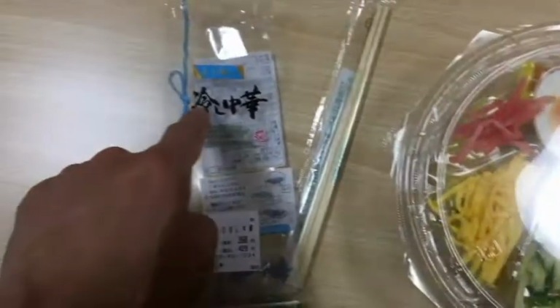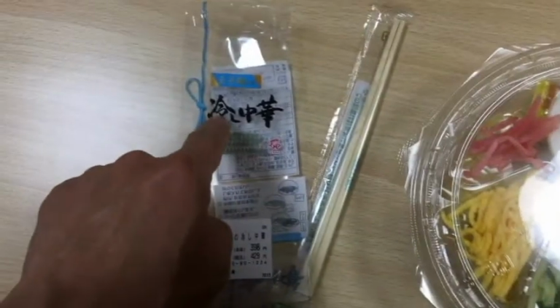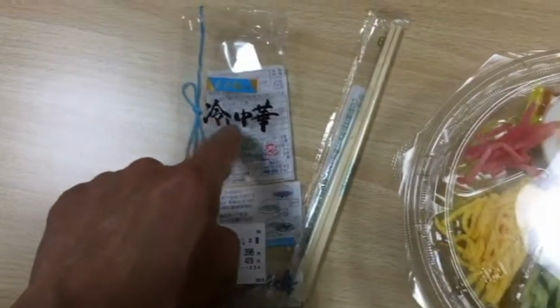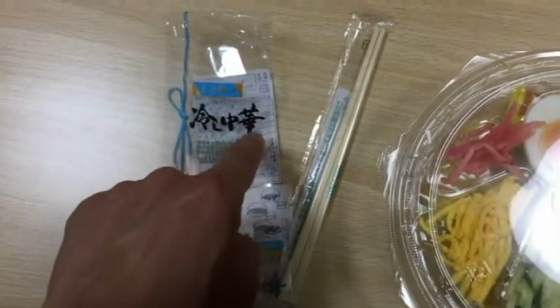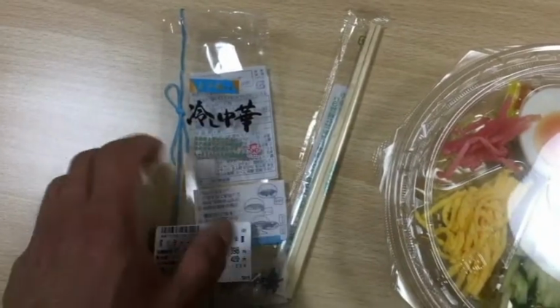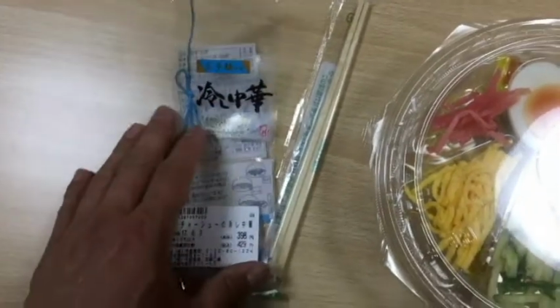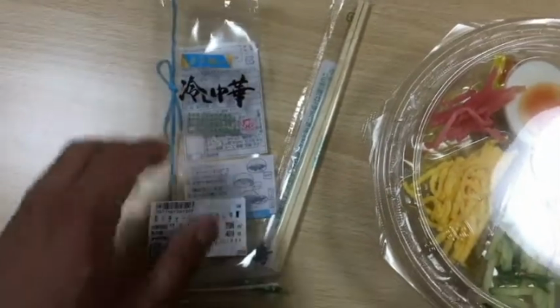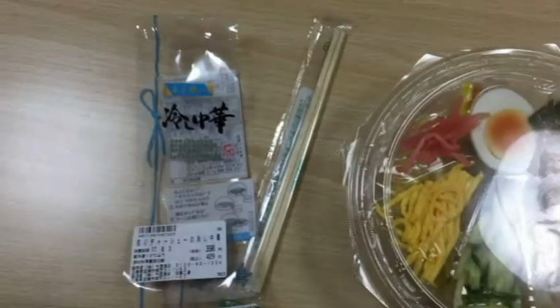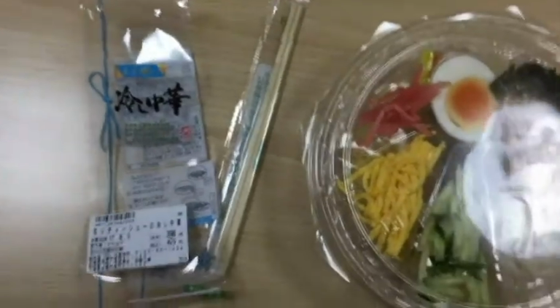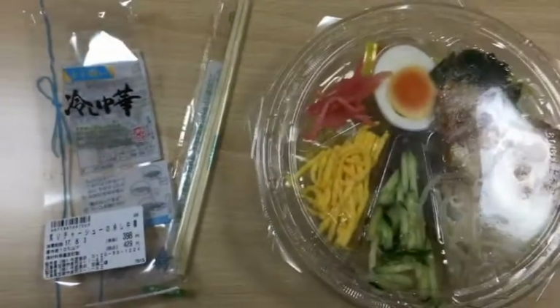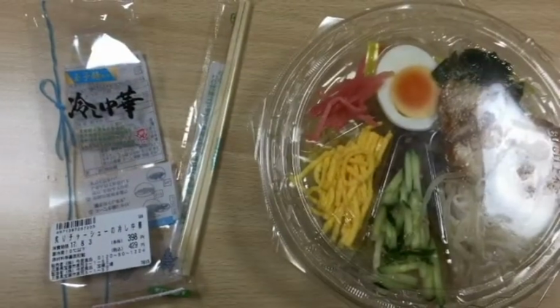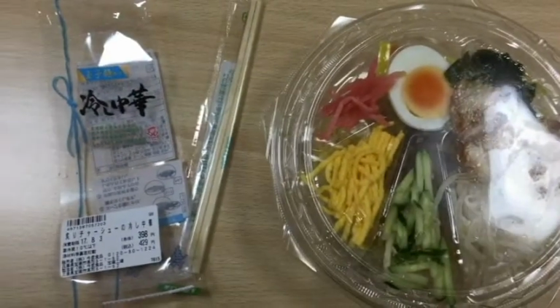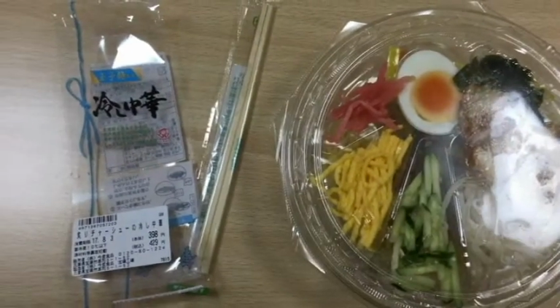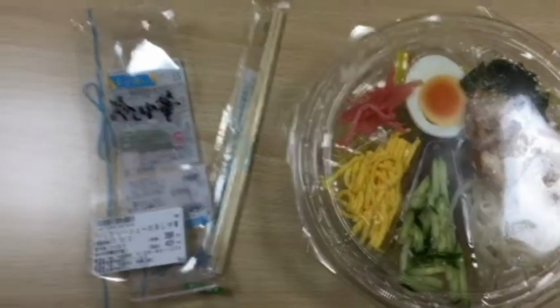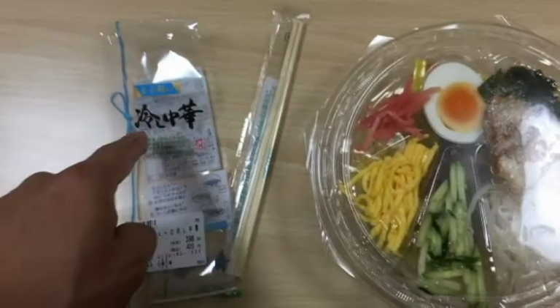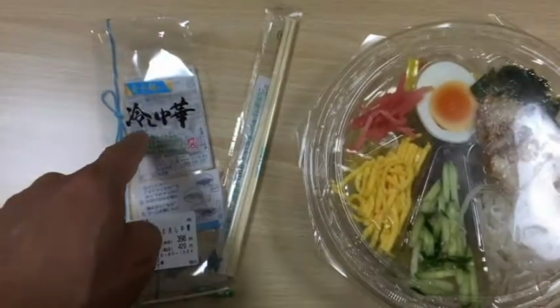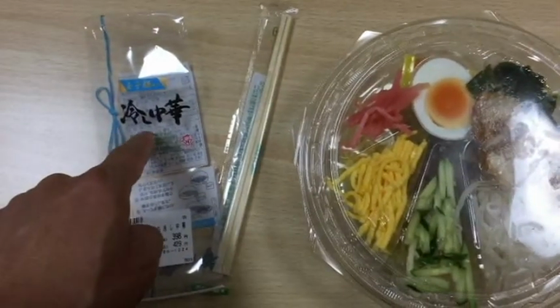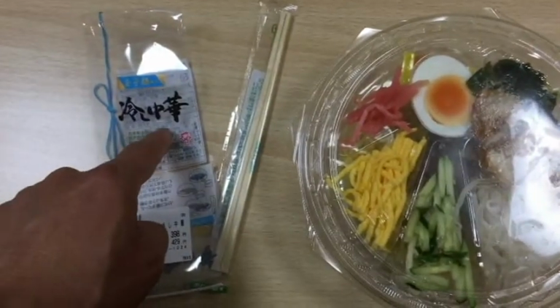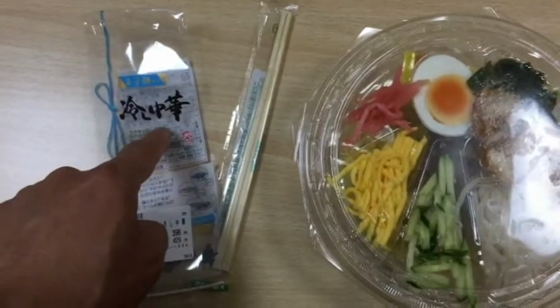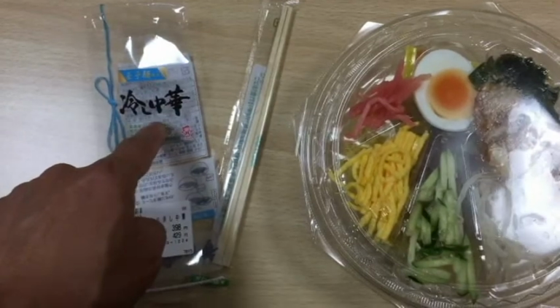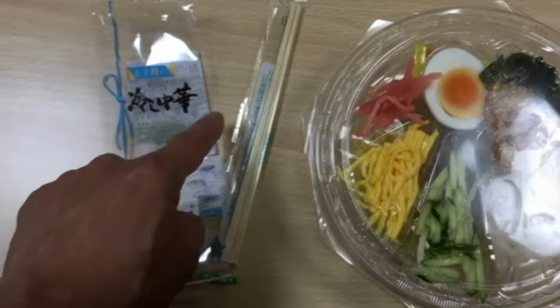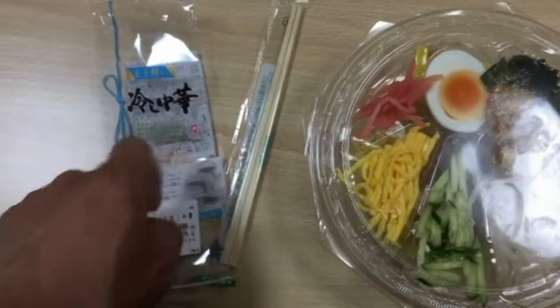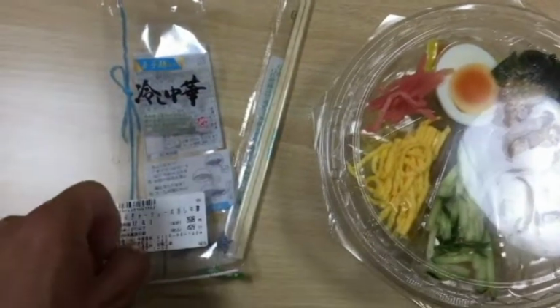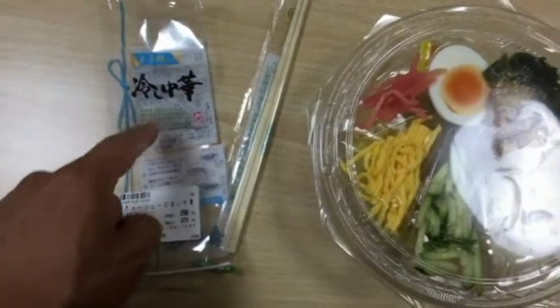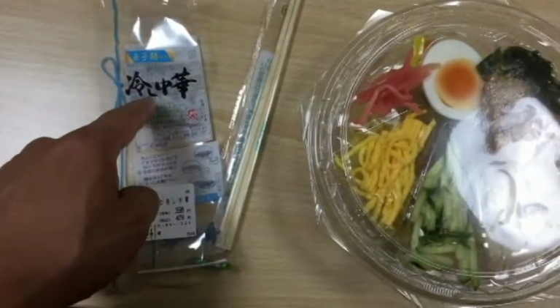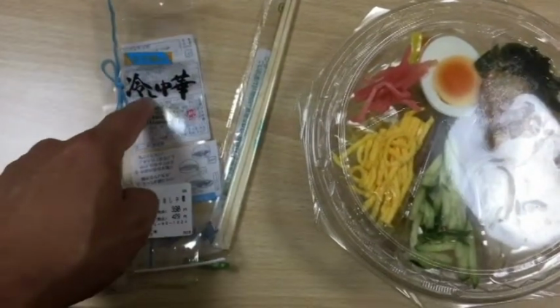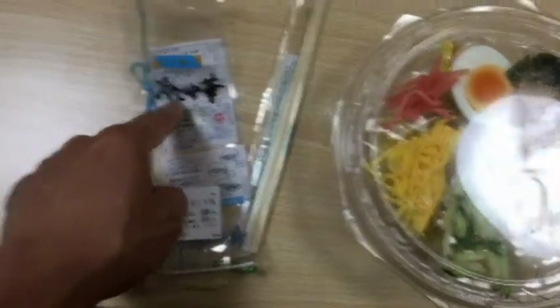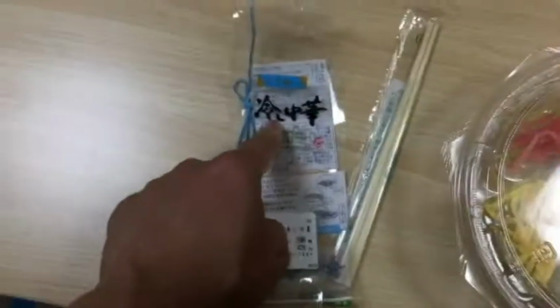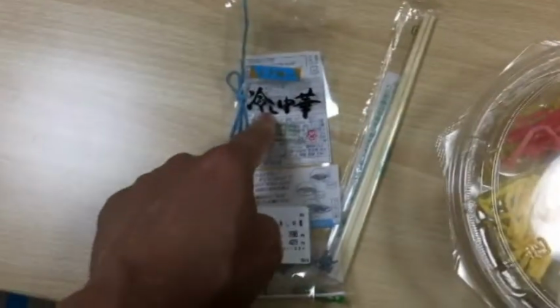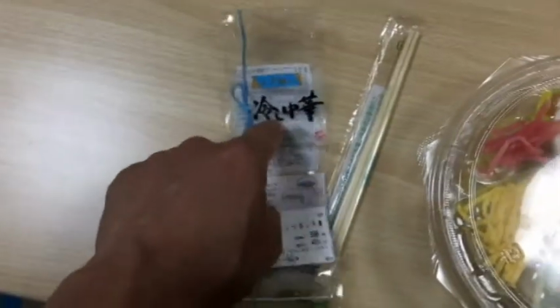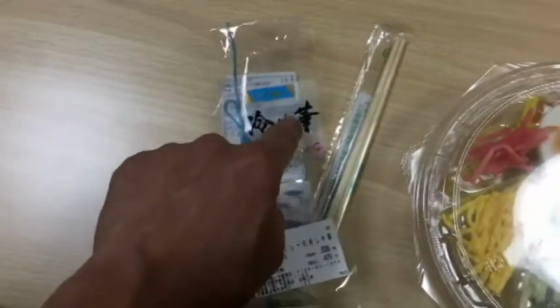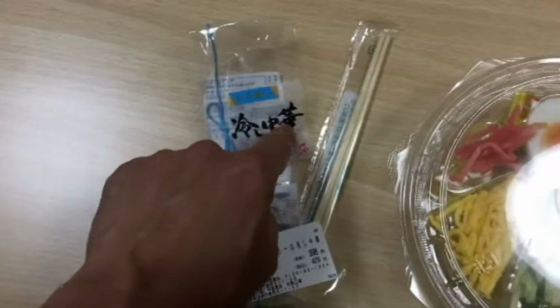As you can see, I'm having noodles. It's called Hyashichiuka, and Hyashichiuka means cold or chilled Chinese noodles. The first kanji means cold — Hyashichi — and Chuka means Chinese, and it's chashu flavored.